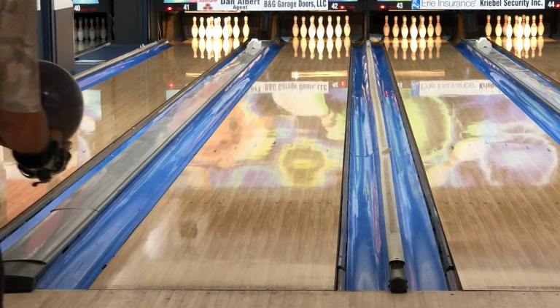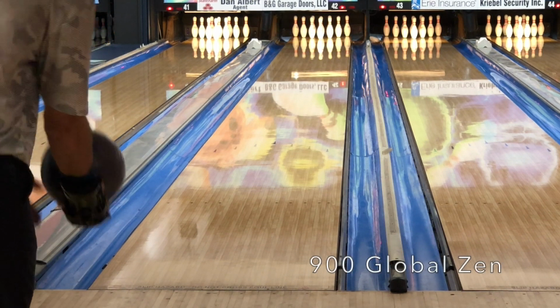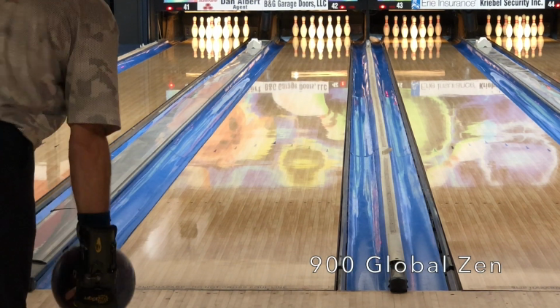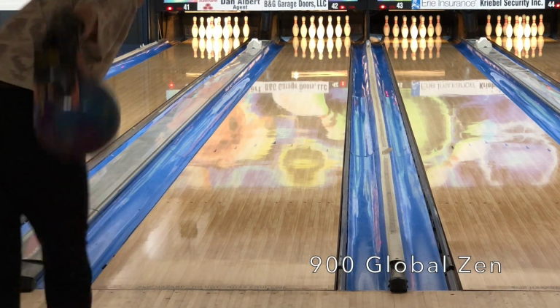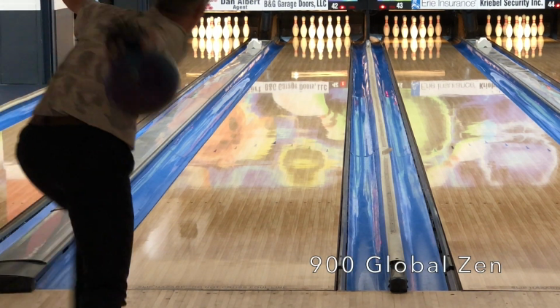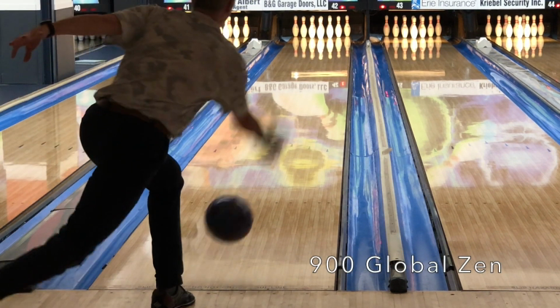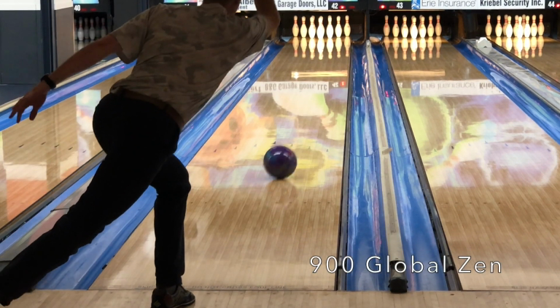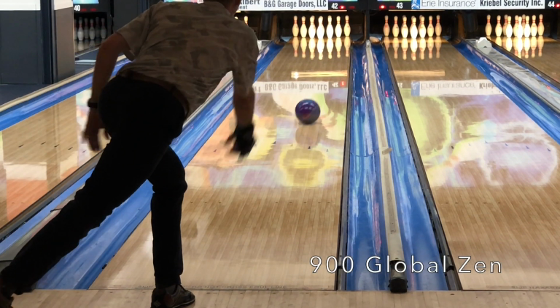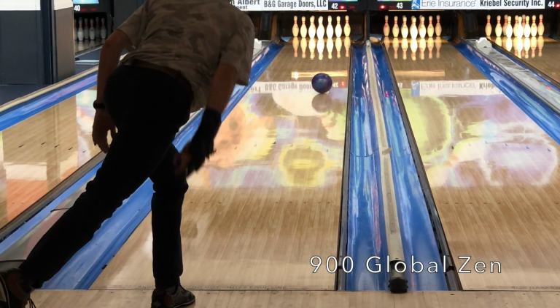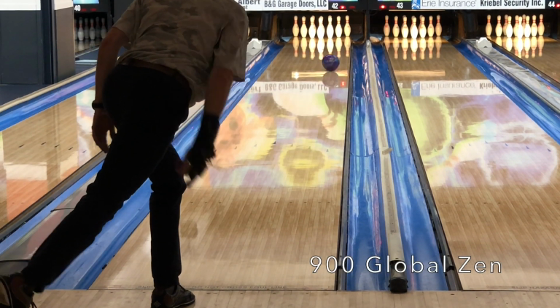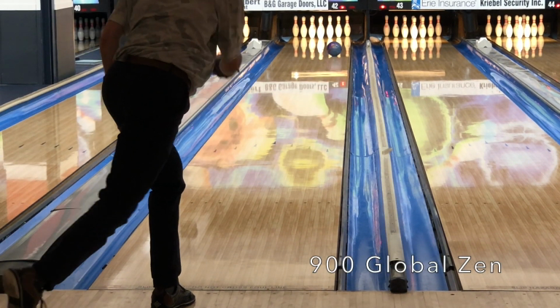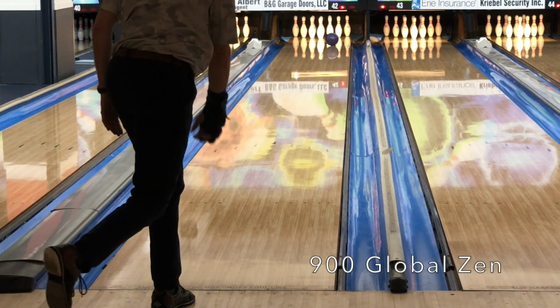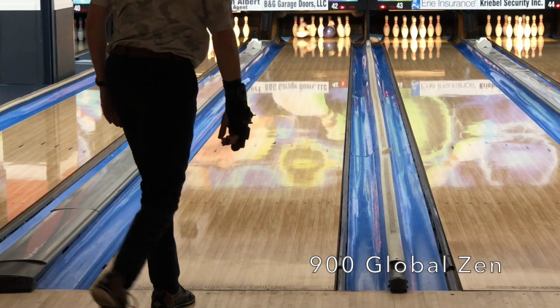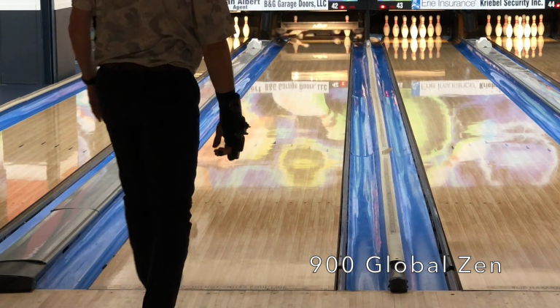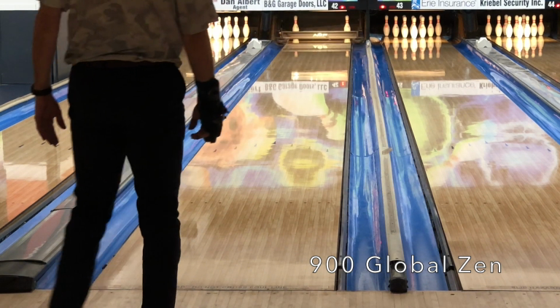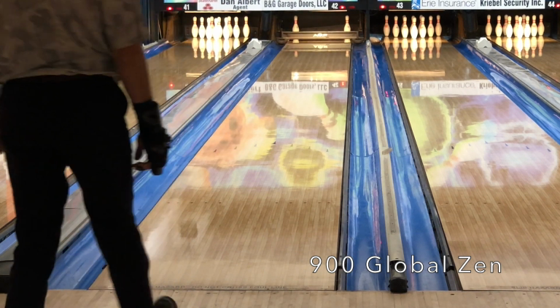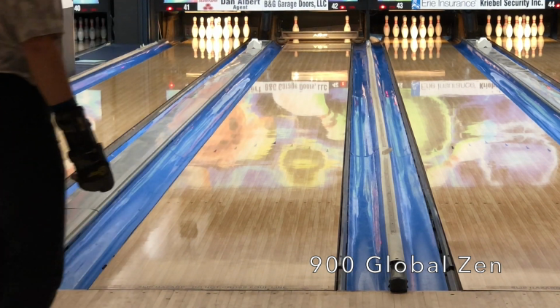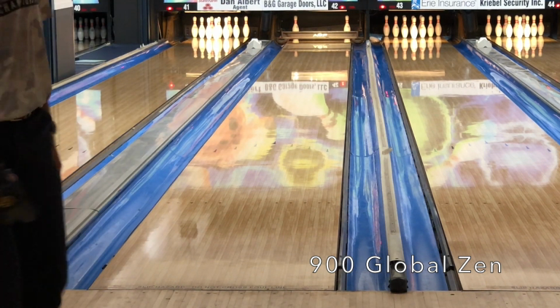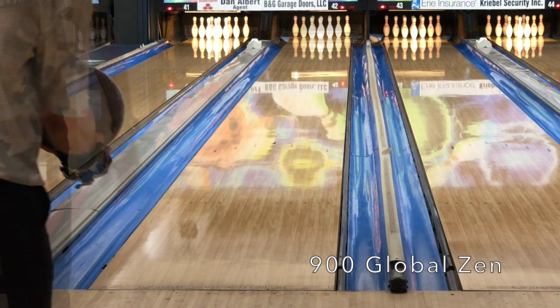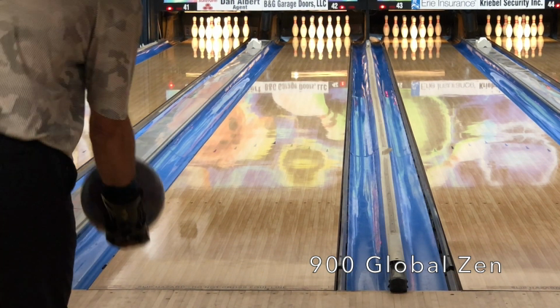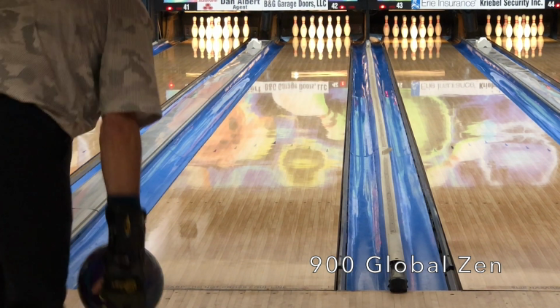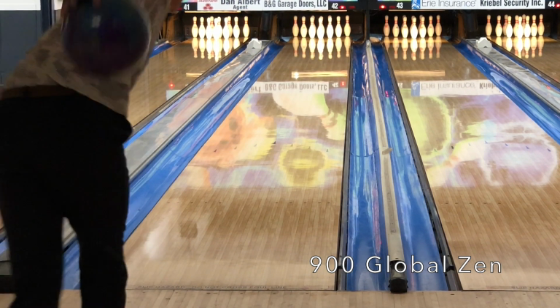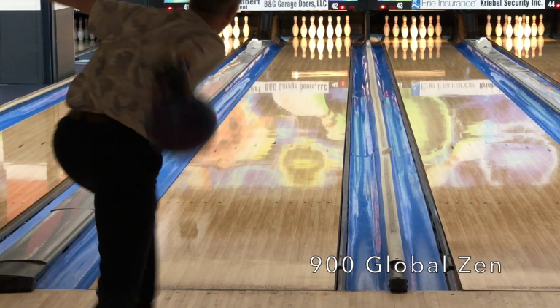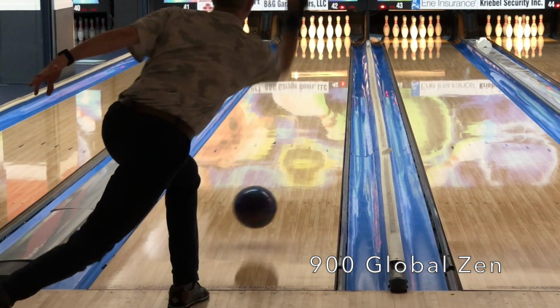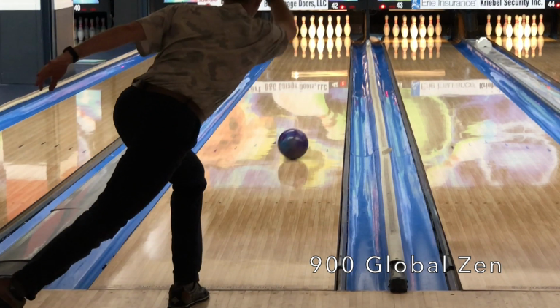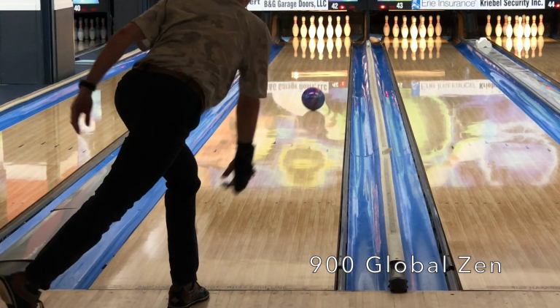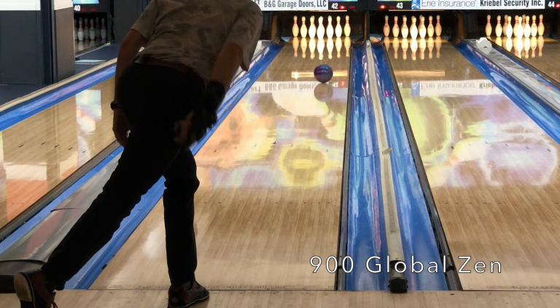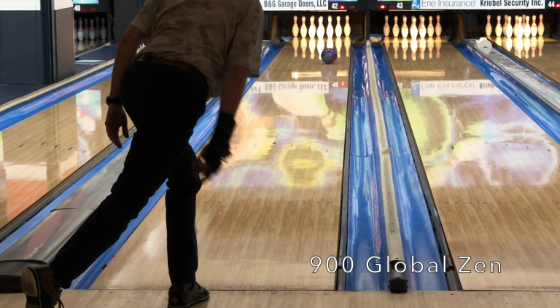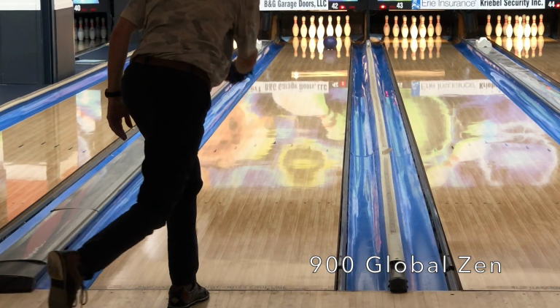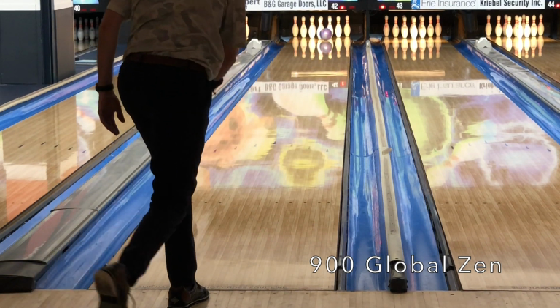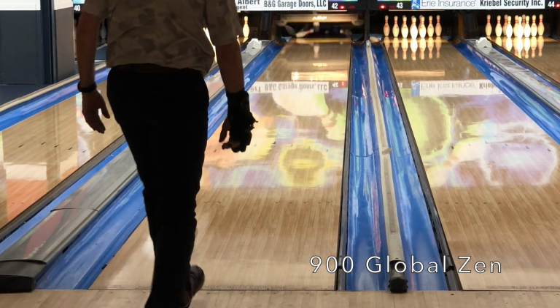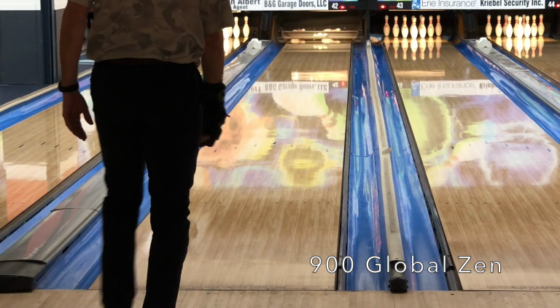A quick comparison to the Zen here — you can clearly see it's a little rounder, a little smoother, a little less overall. So pretty nice relationship between the Altered Reality and the Zen.